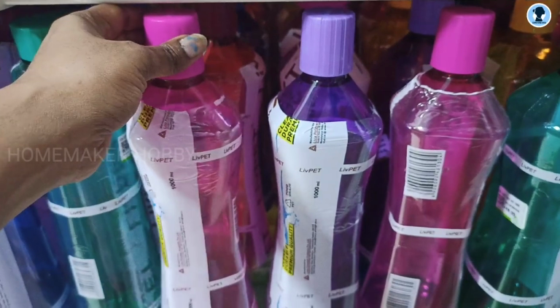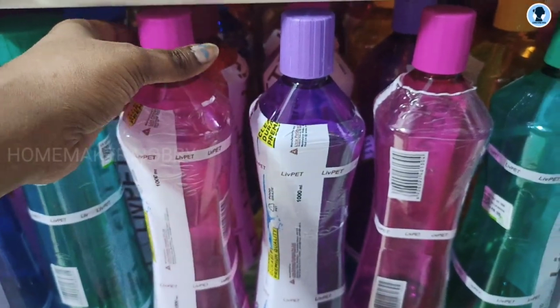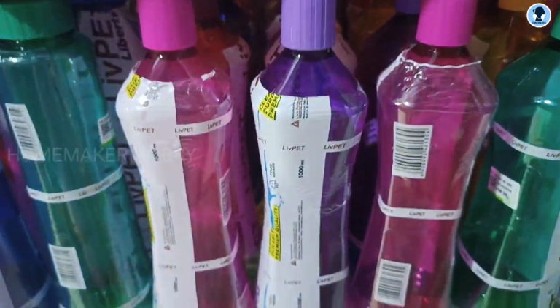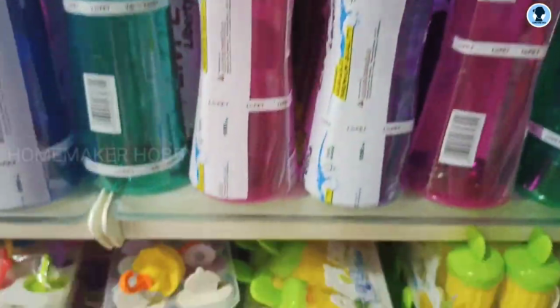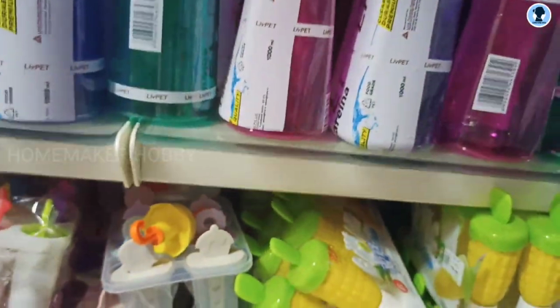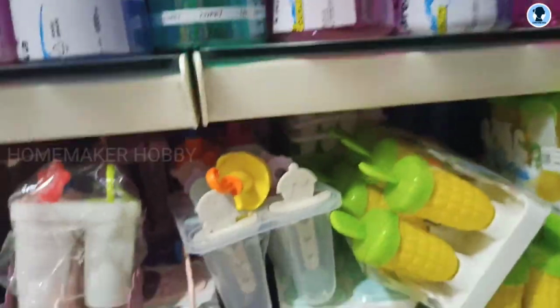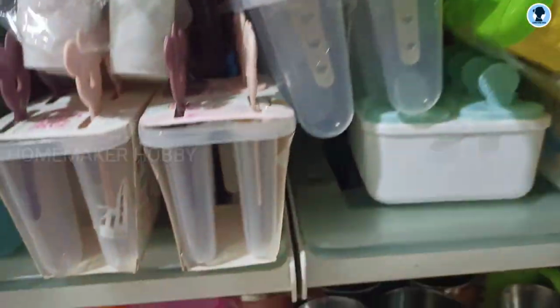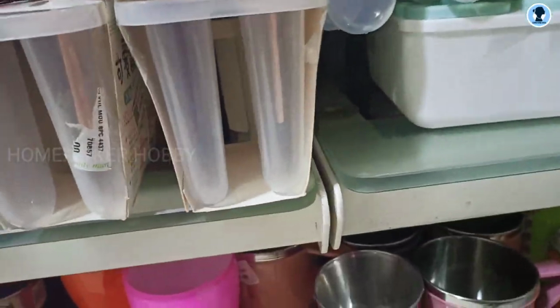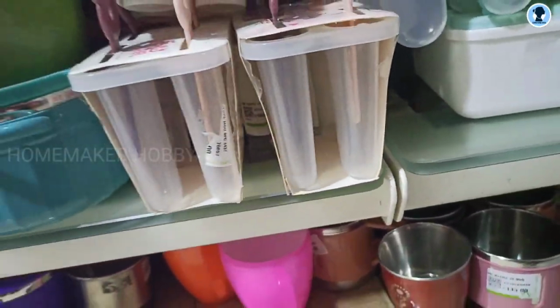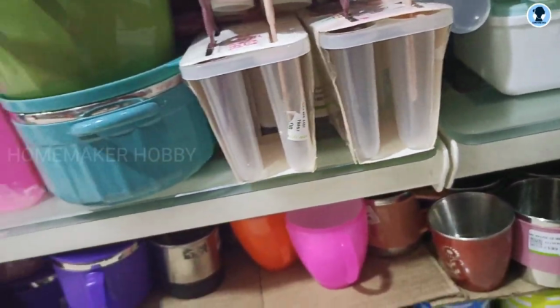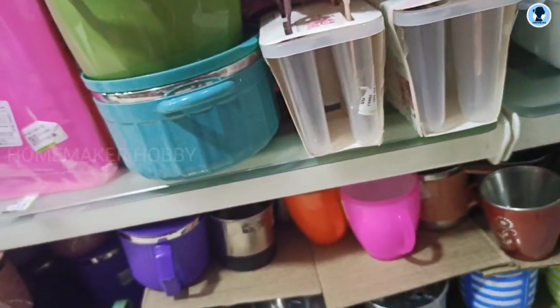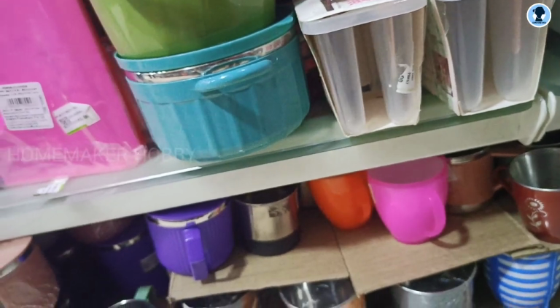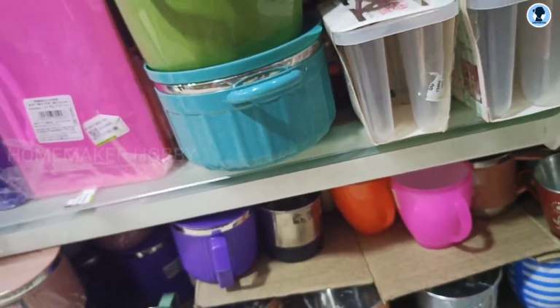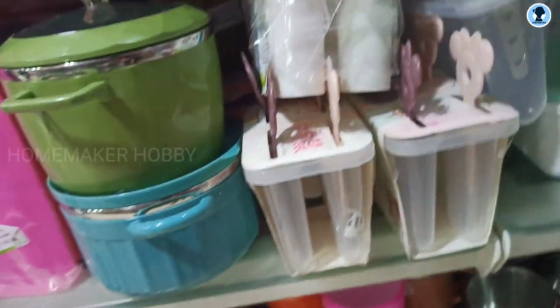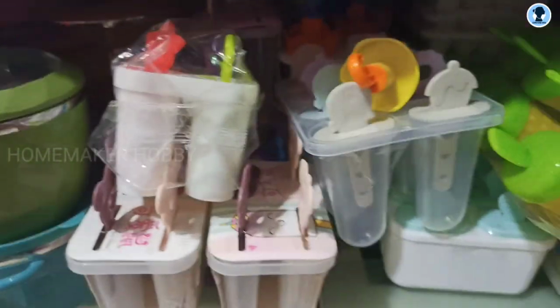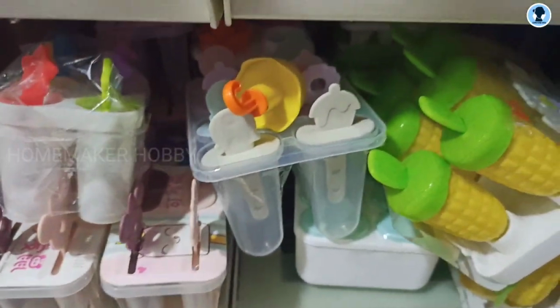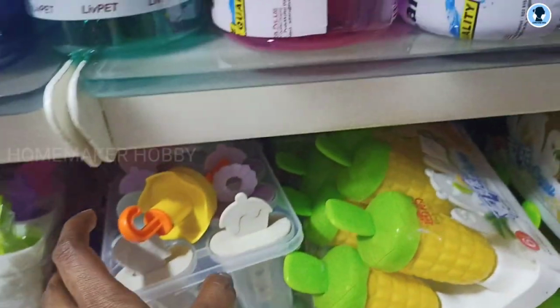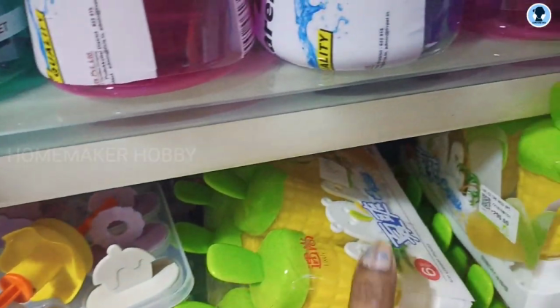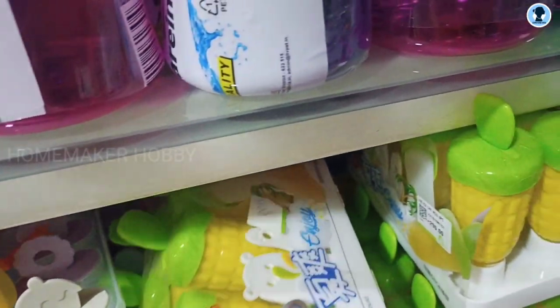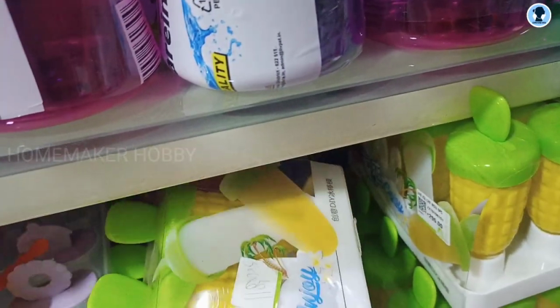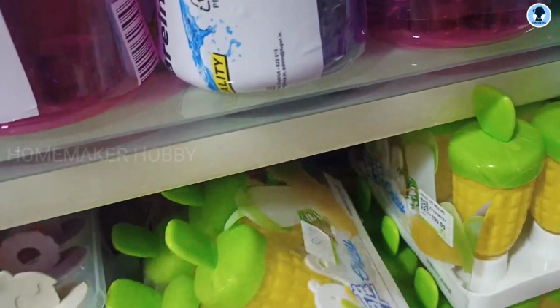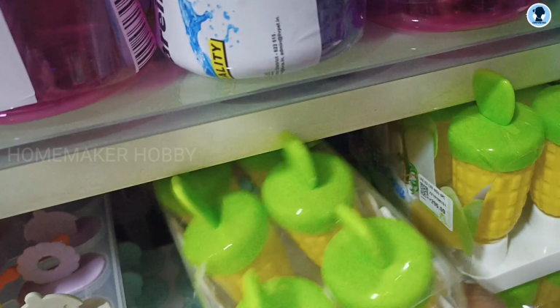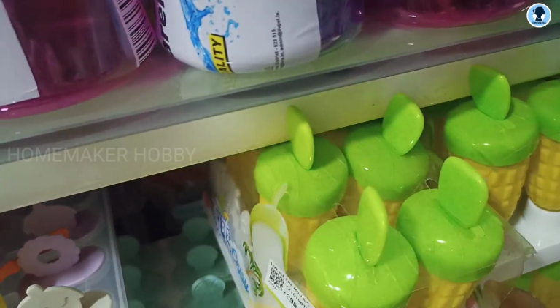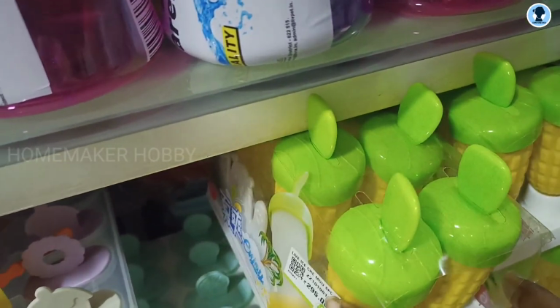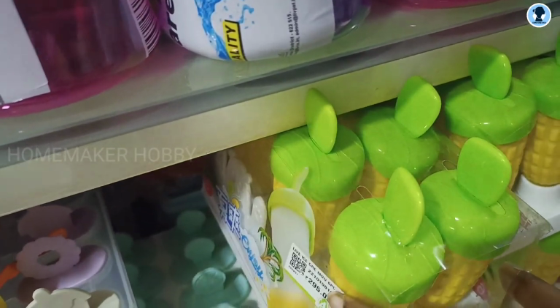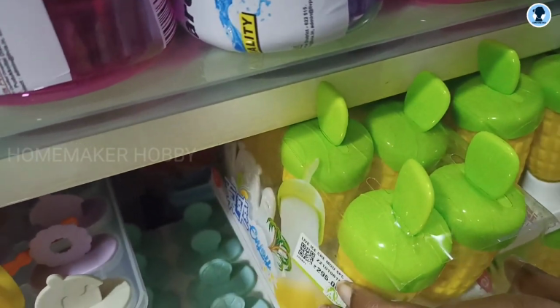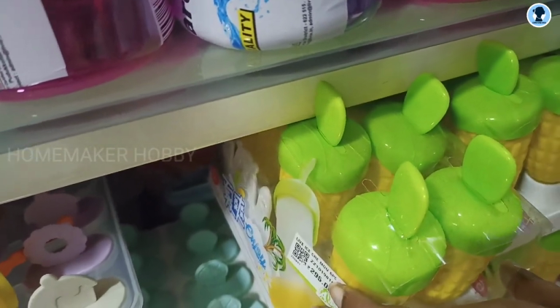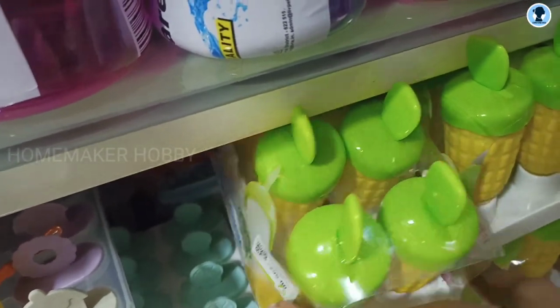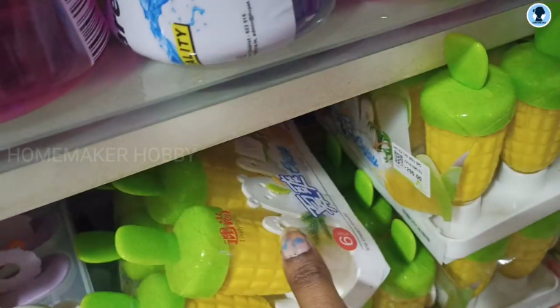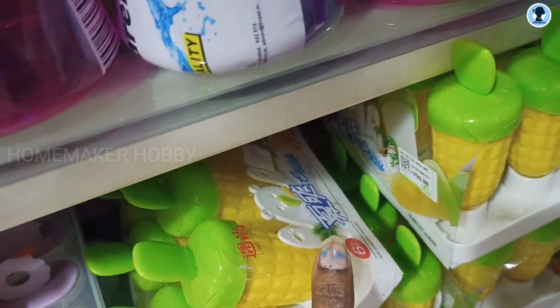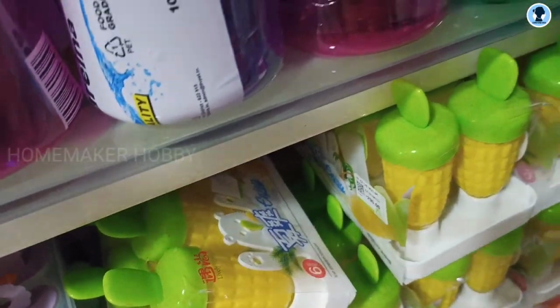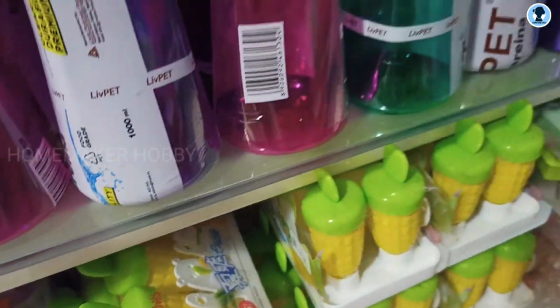There is a branded bottle here. There is also an ice cream maker, mugs, and coffee cups. There are different types of ice cream makers, priced at 2.98 rupees. That is the corn price.